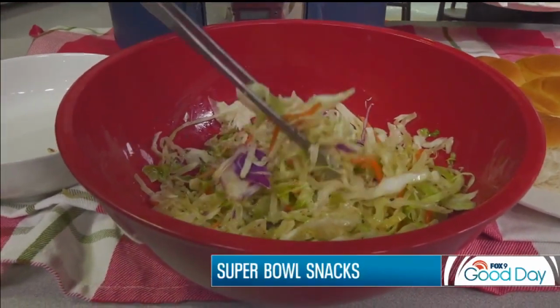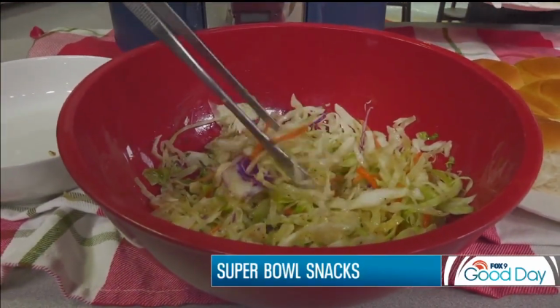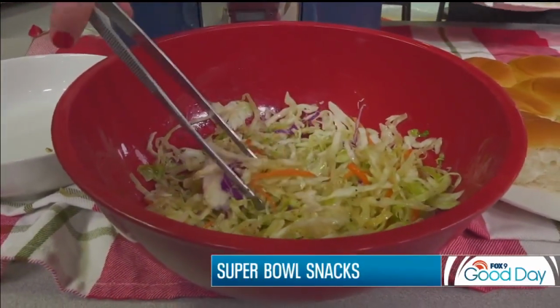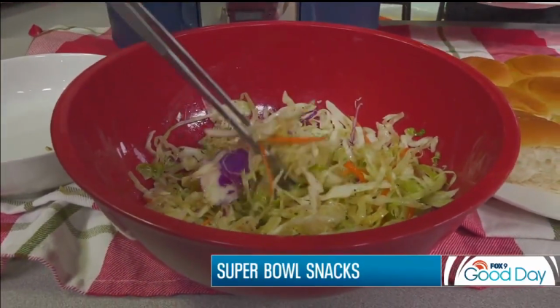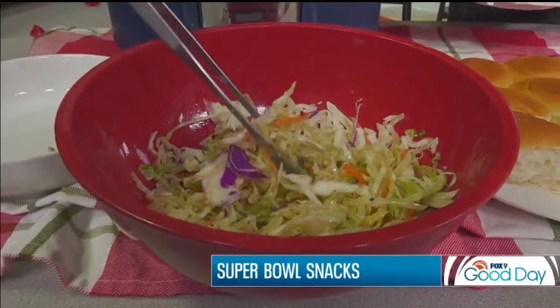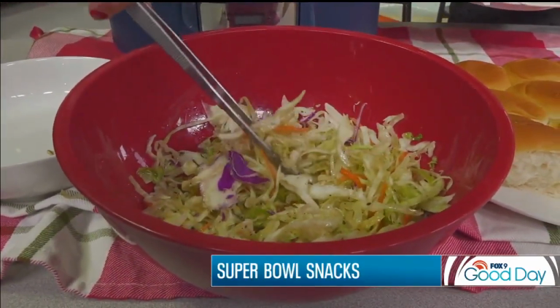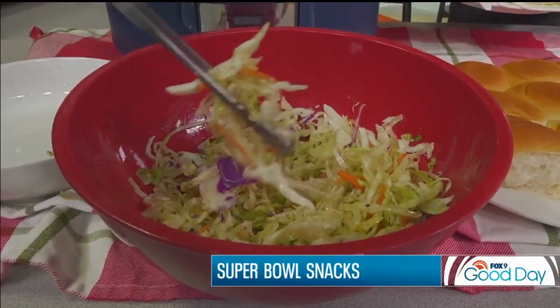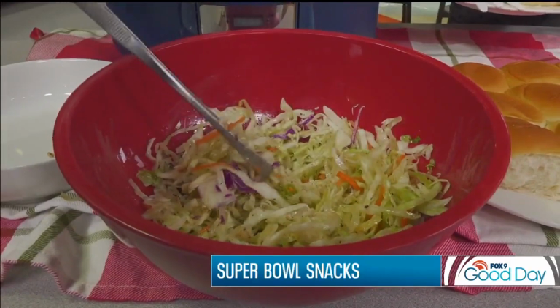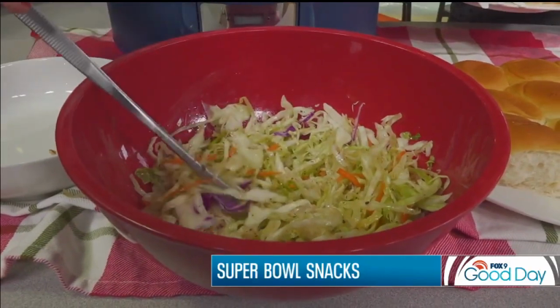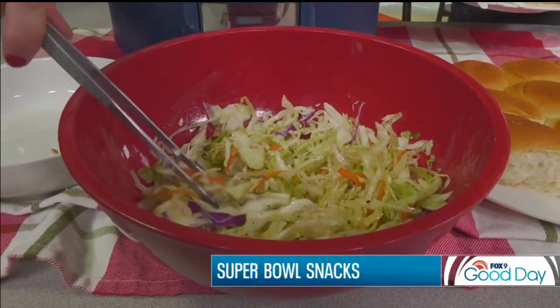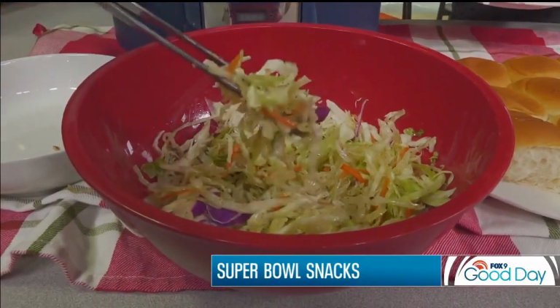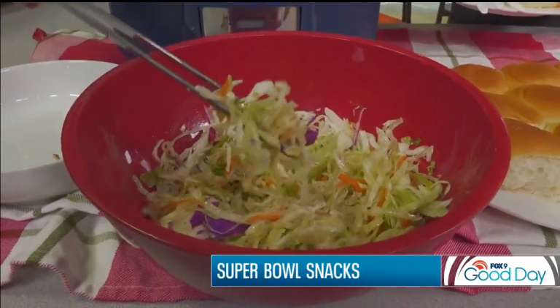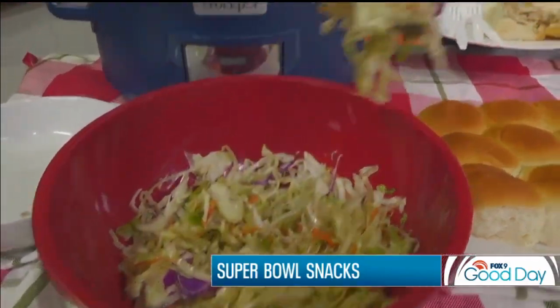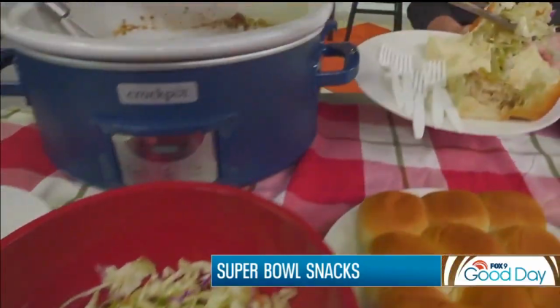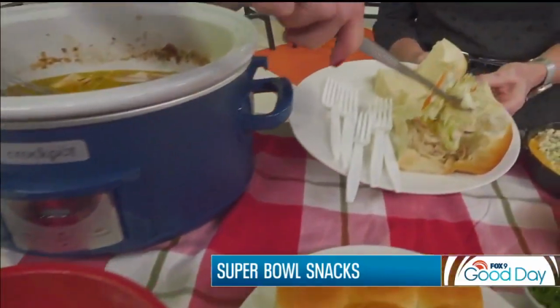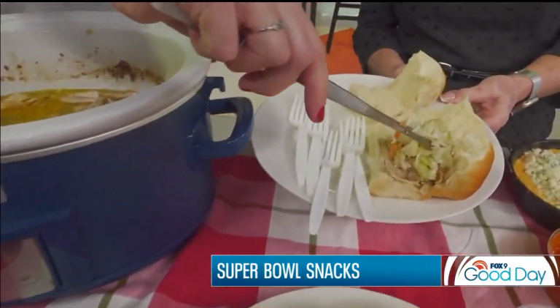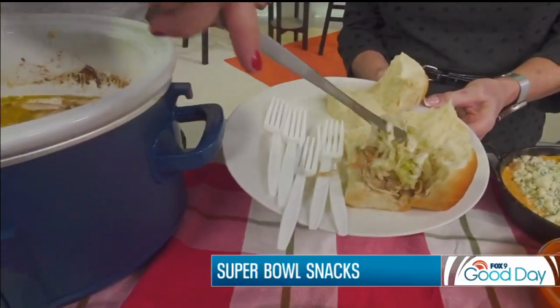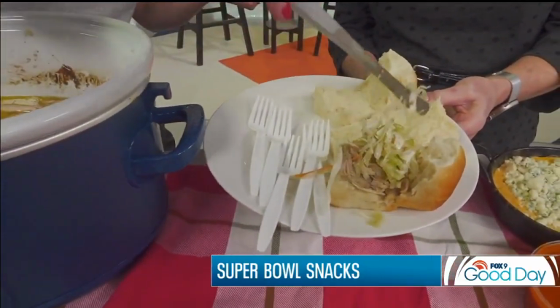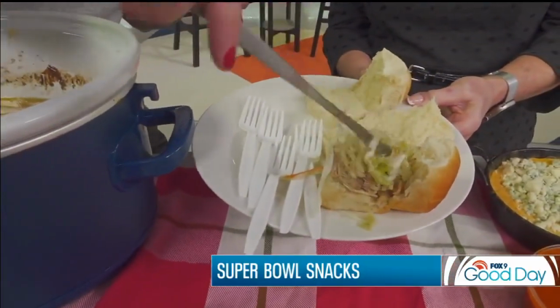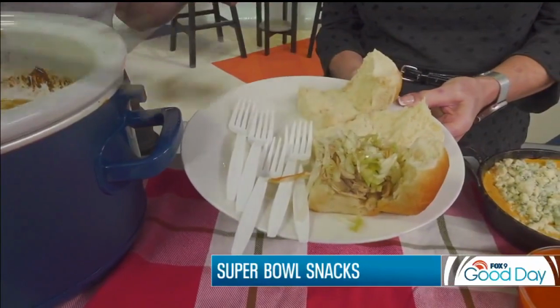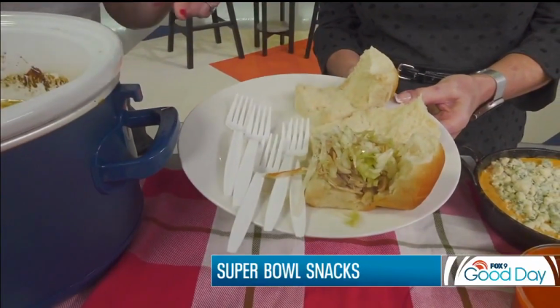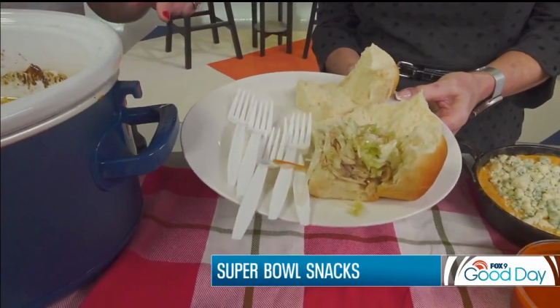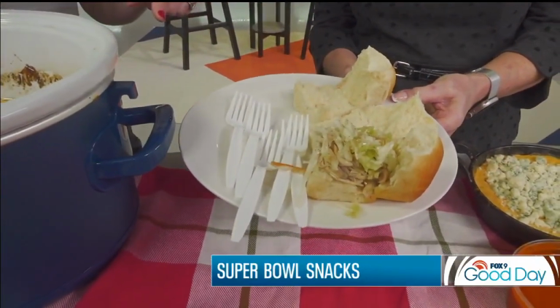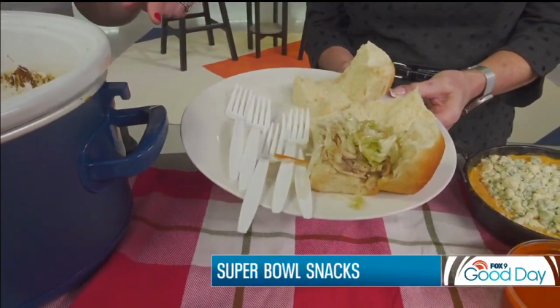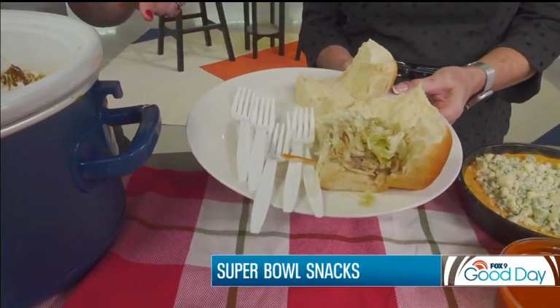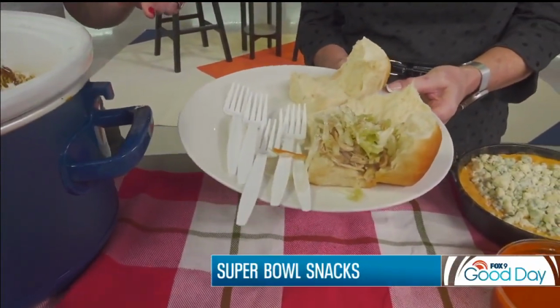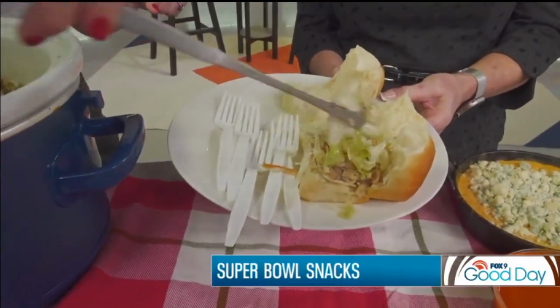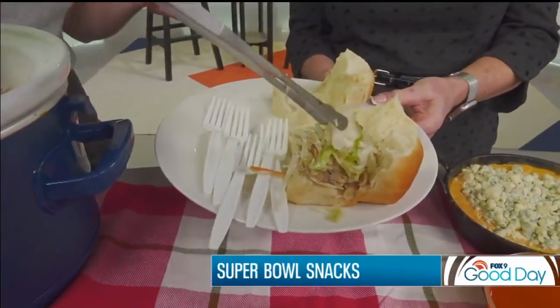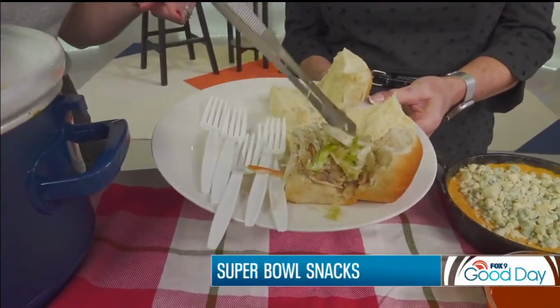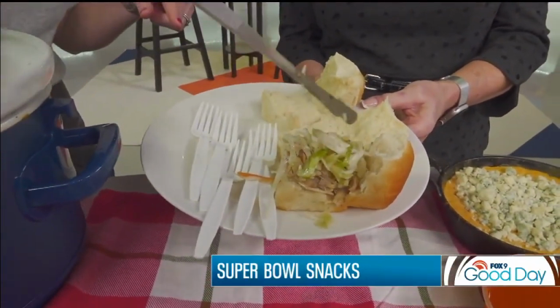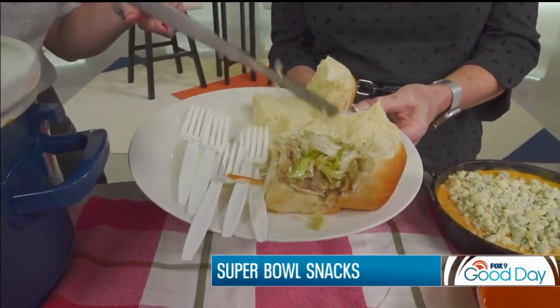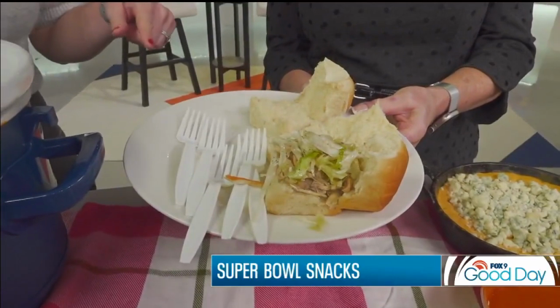And this is your slaw — with pickles in it, and it's got the Italian dressing. So you get that vinegar and salty flavor to it. Look at that — and plenty of dill flavor. Plenty of dill. I like dill, I like pickles. You're hired!